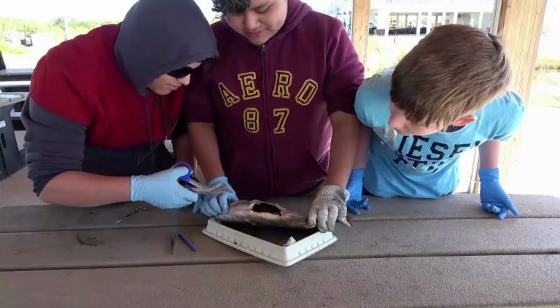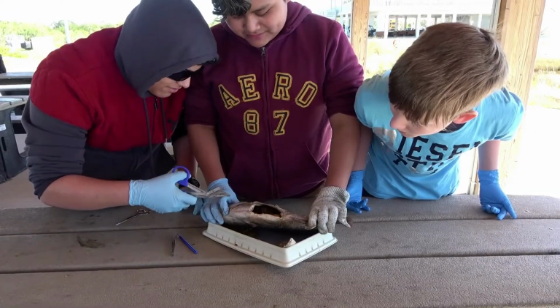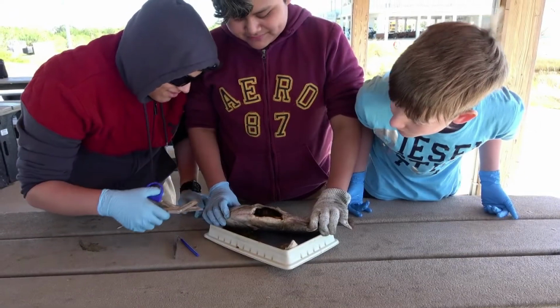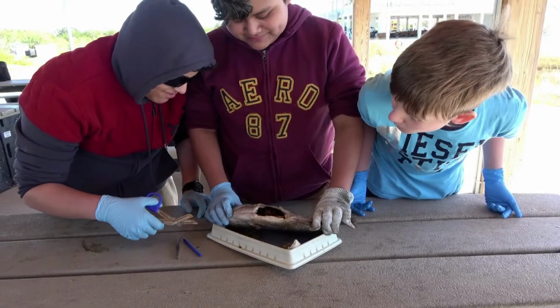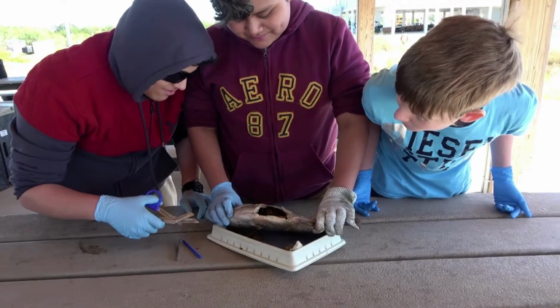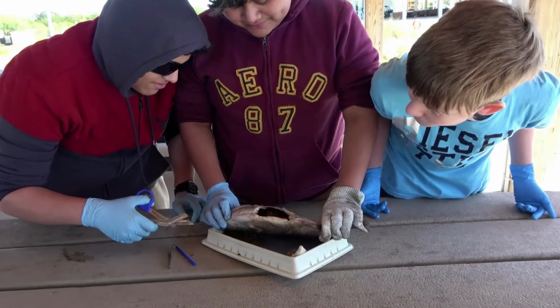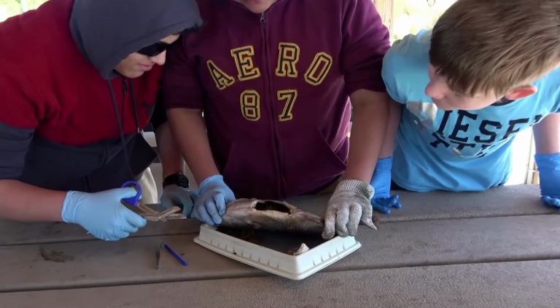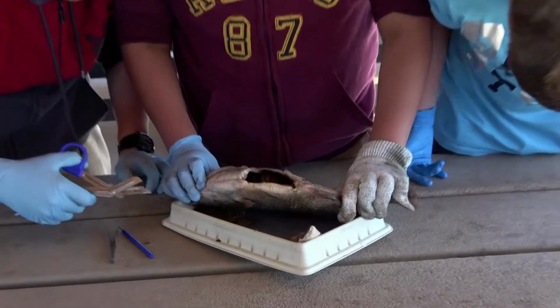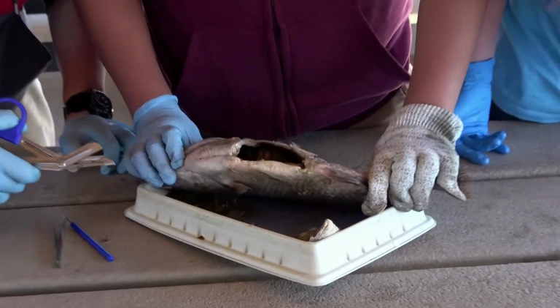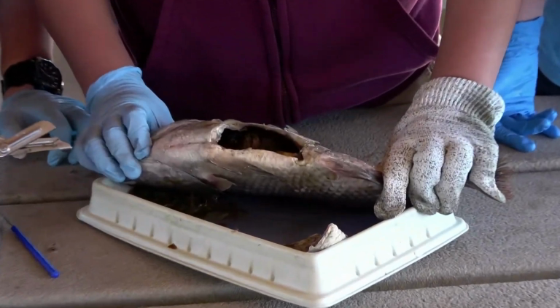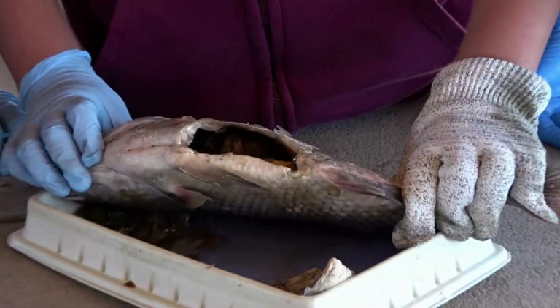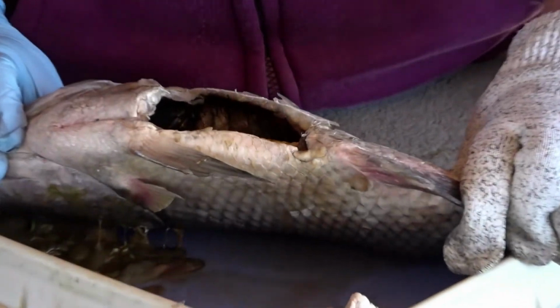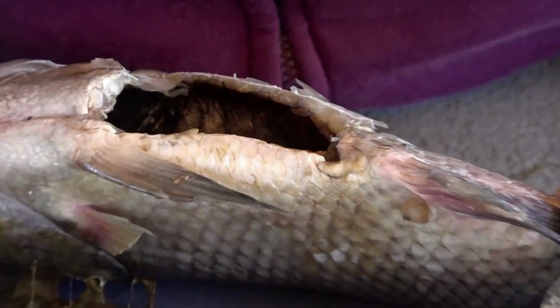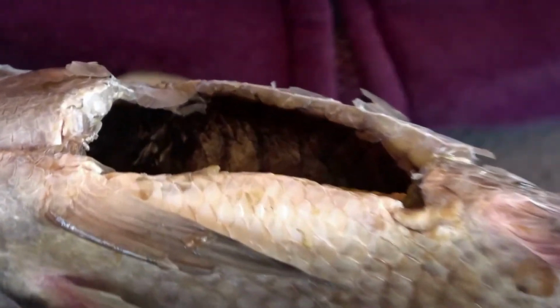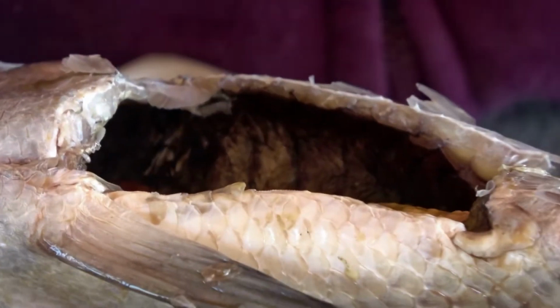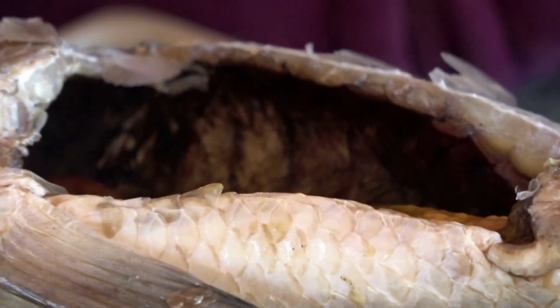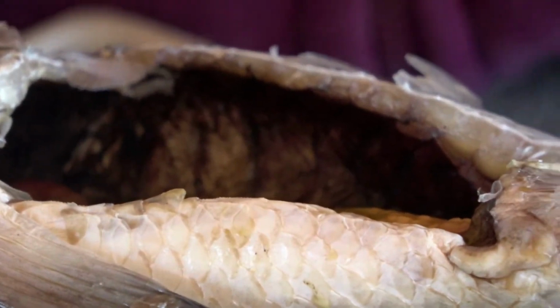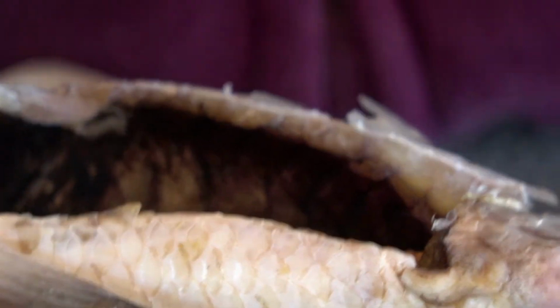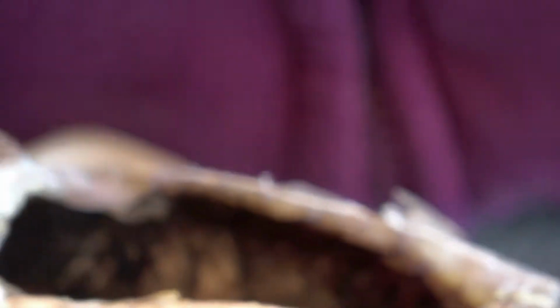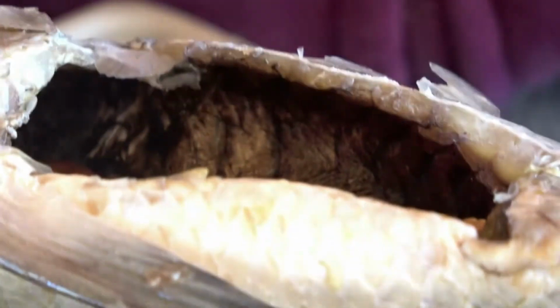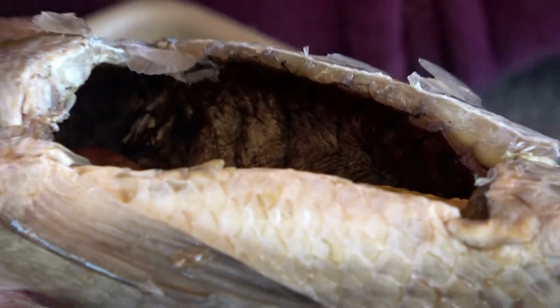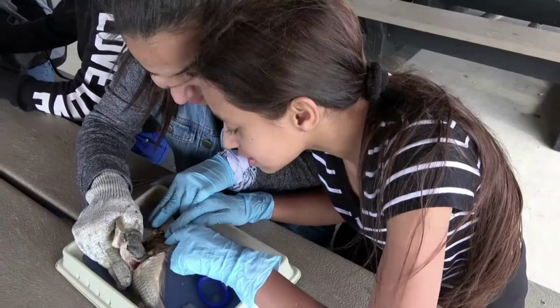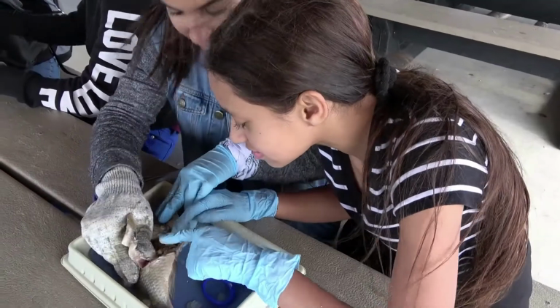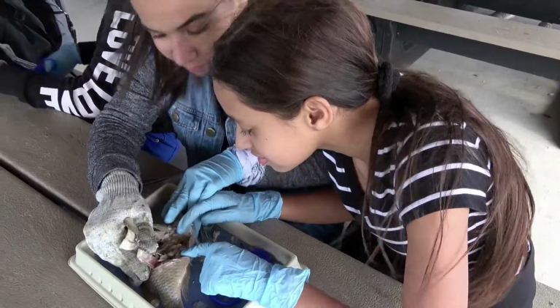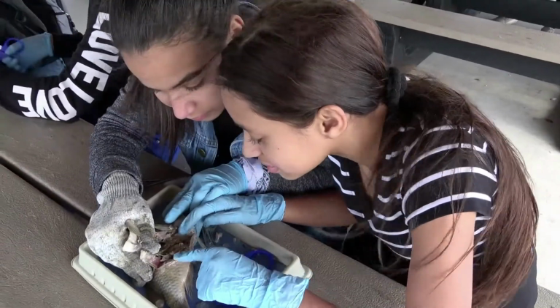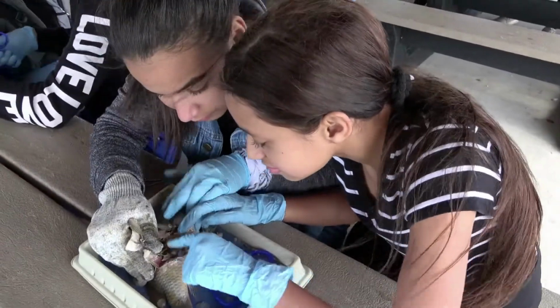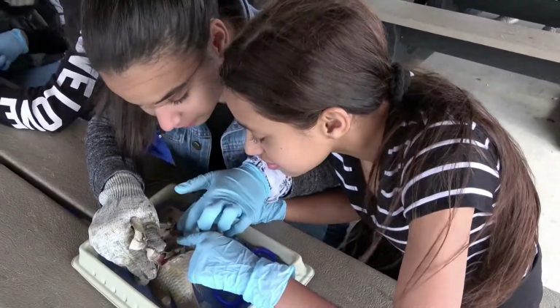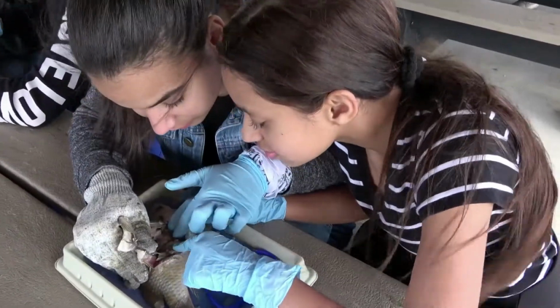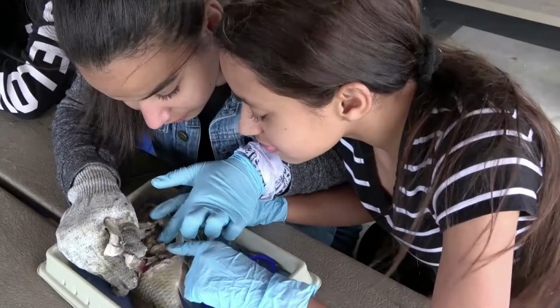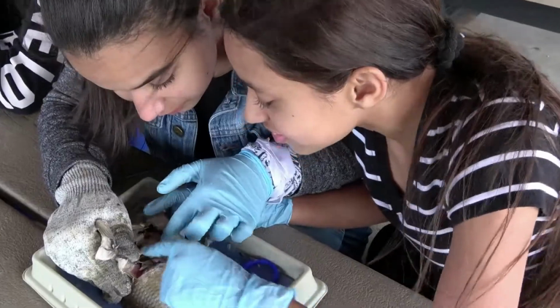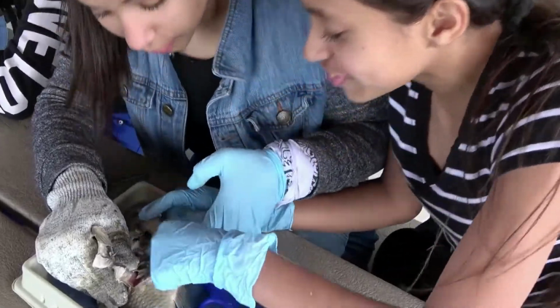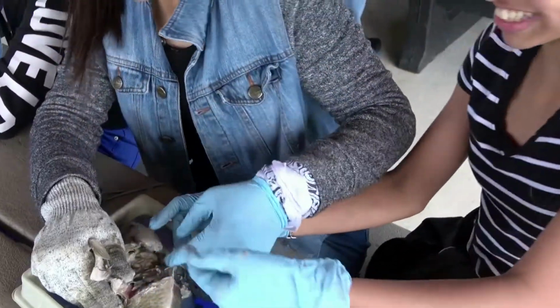The balloon-looking thing here is a swim bladder, which lets the fish control their buoyancy and move up and down in the water. I've been told this is why a fish can look like it's staying in one spot when you see it in the aquarium. Pretty cool.